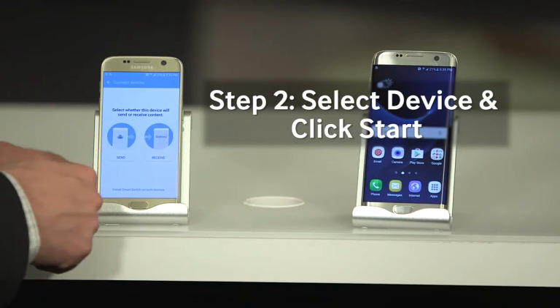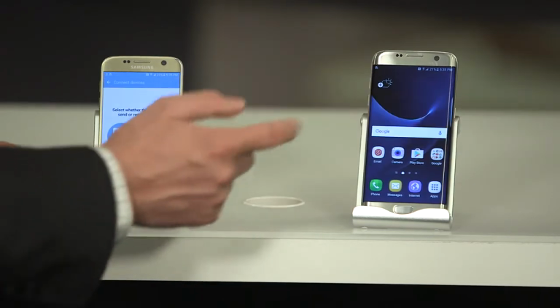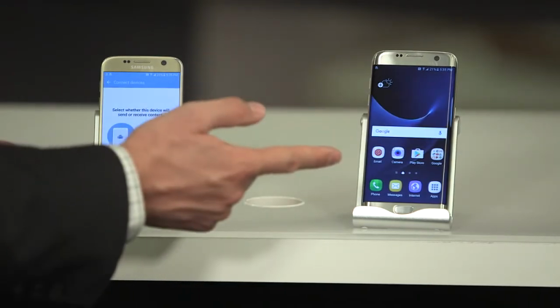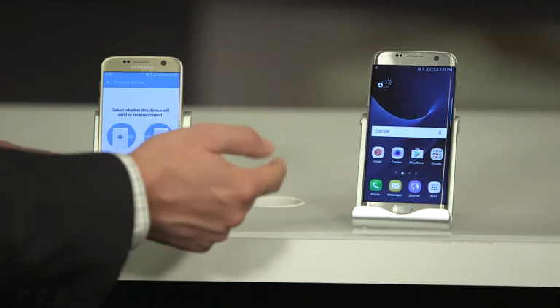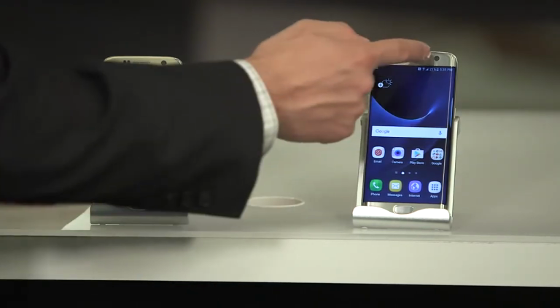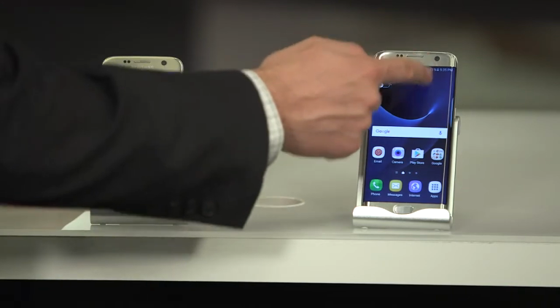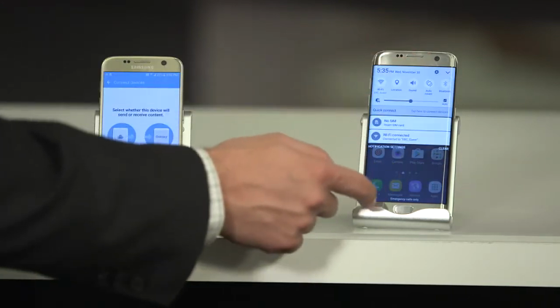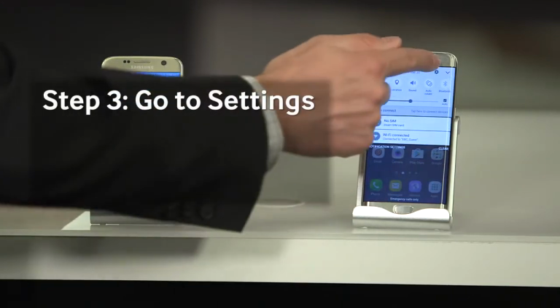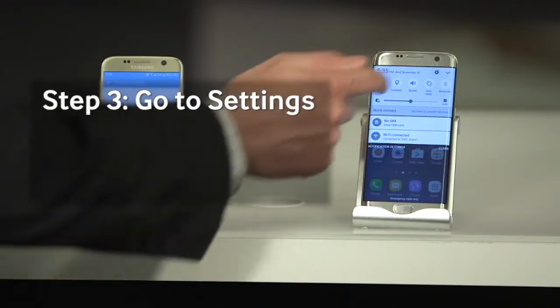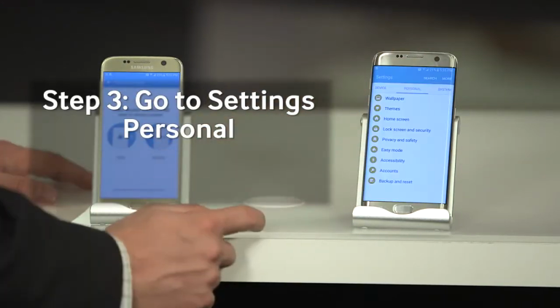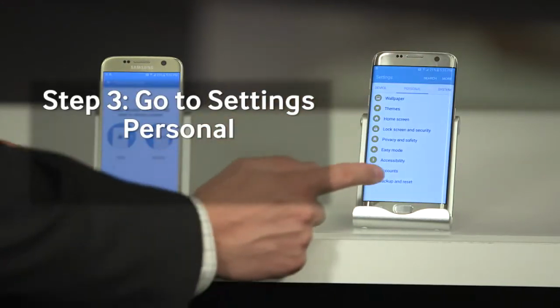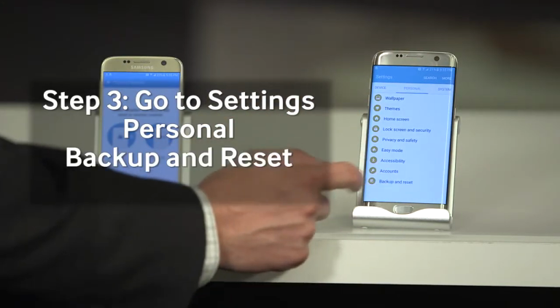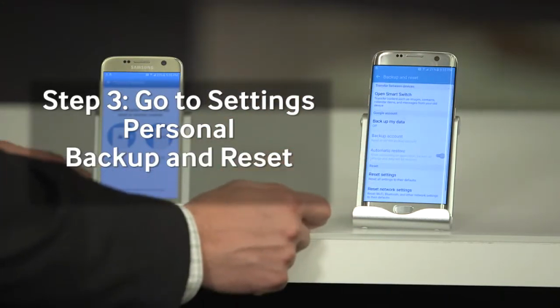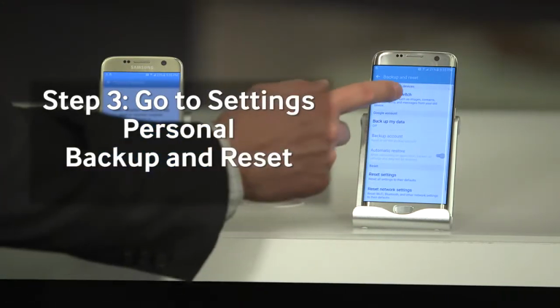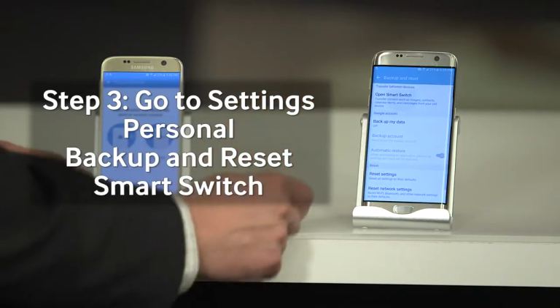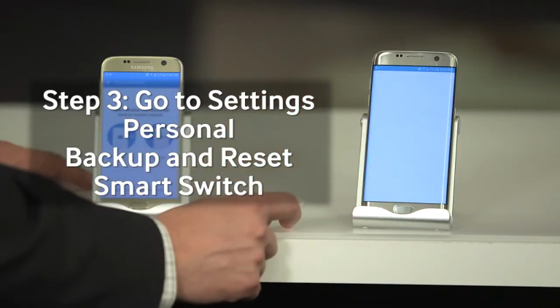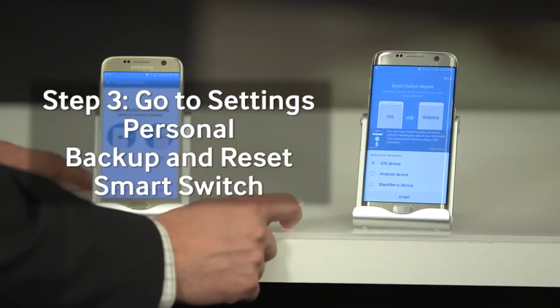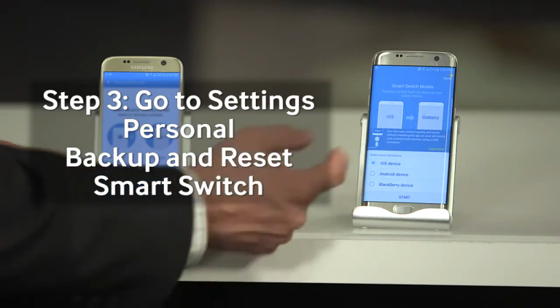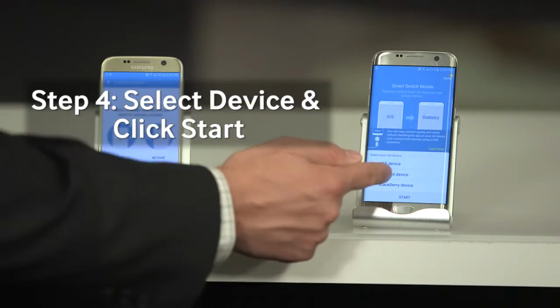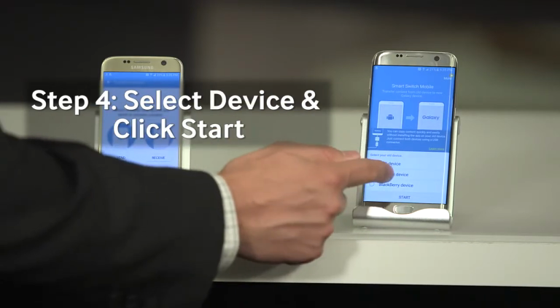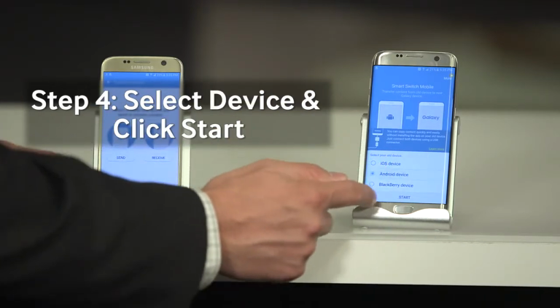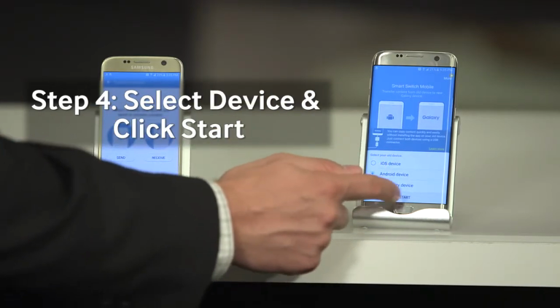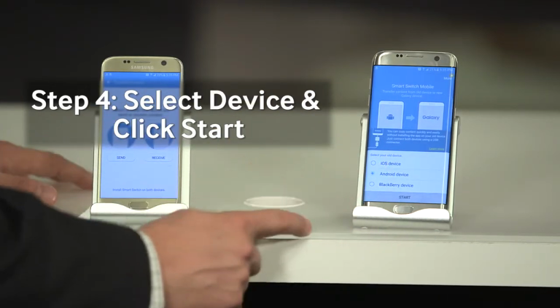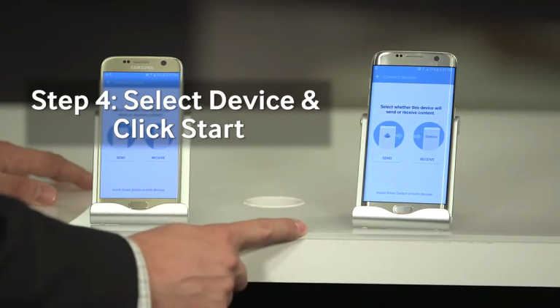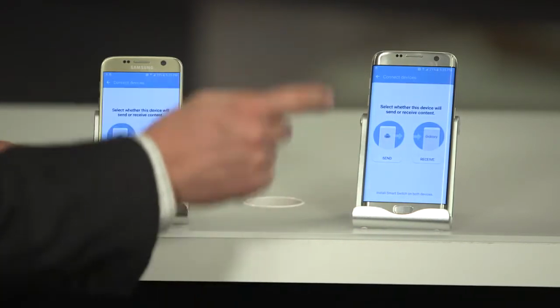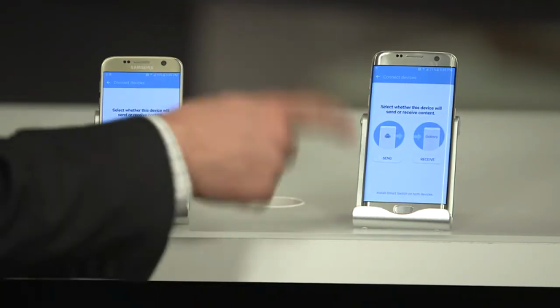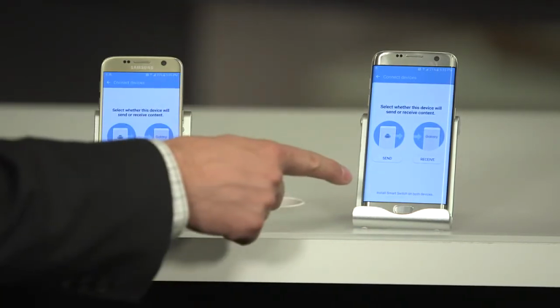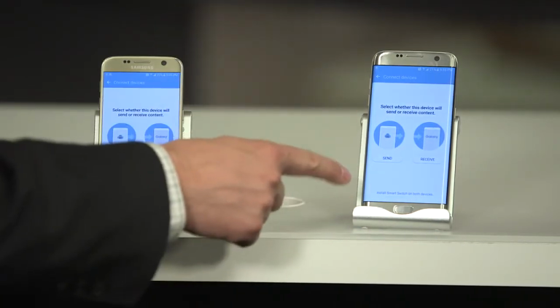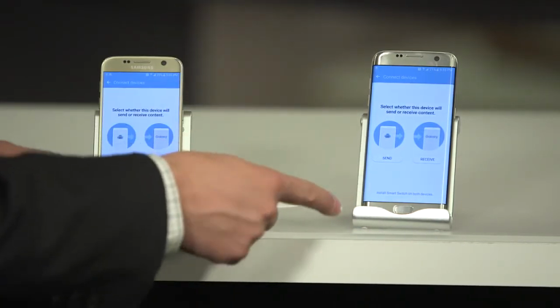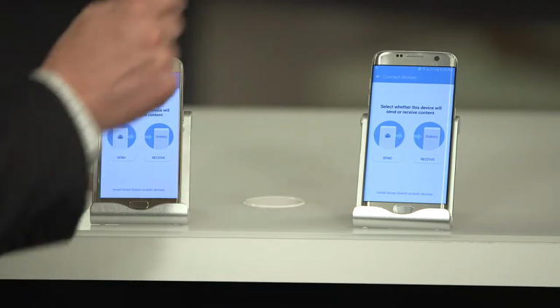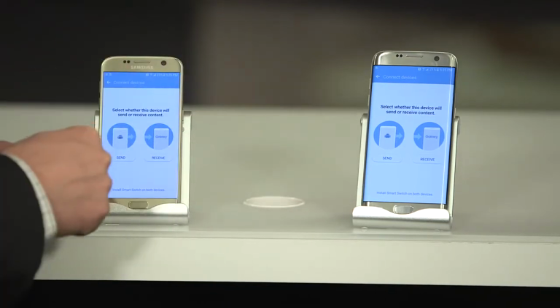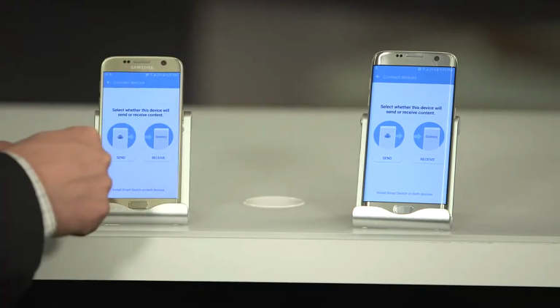I basically do the same thing on my new device — go to Settings, Personal, go to Backup and Reset, open Smart Switch. It's an Android device too. I hit Start, and now this device is going to receive and this device is going to send.